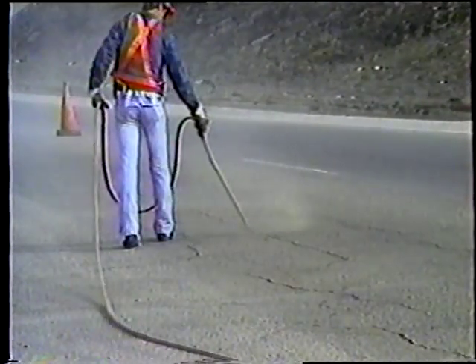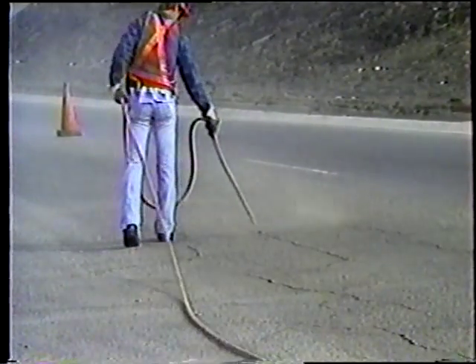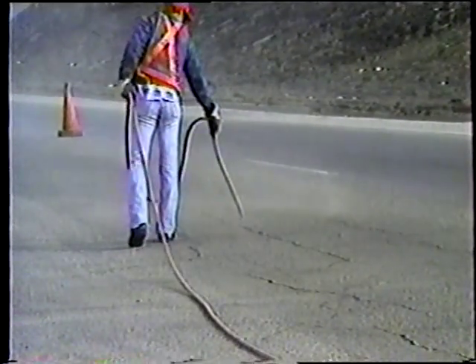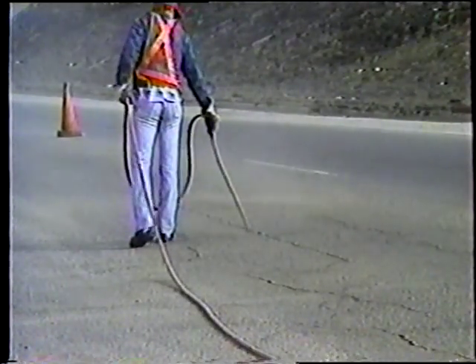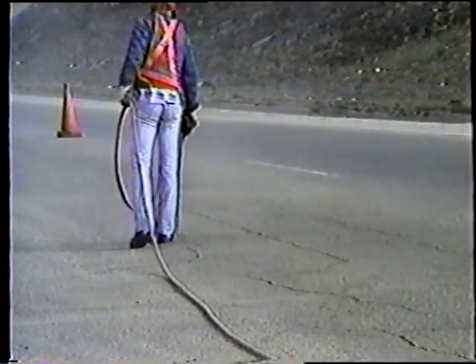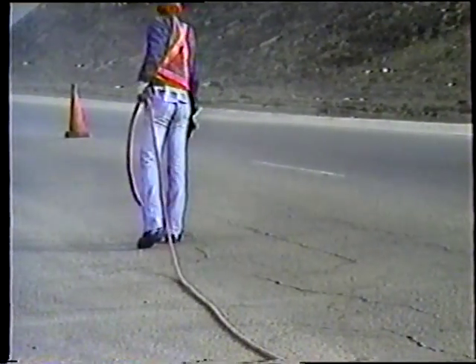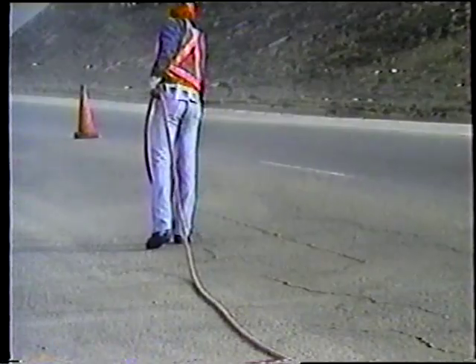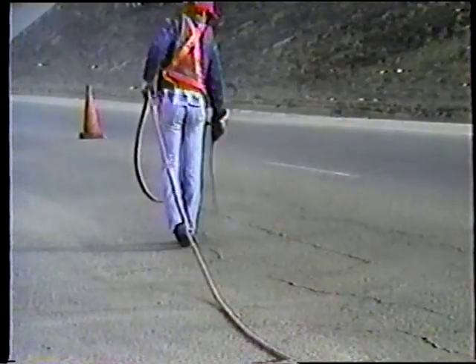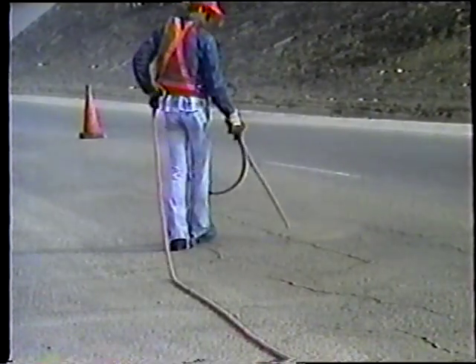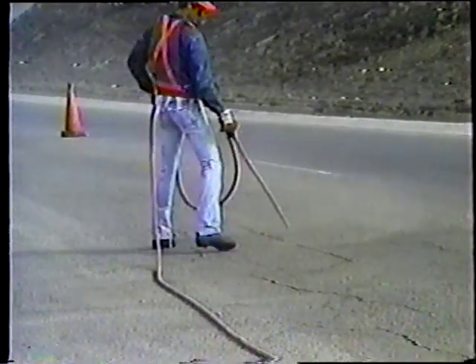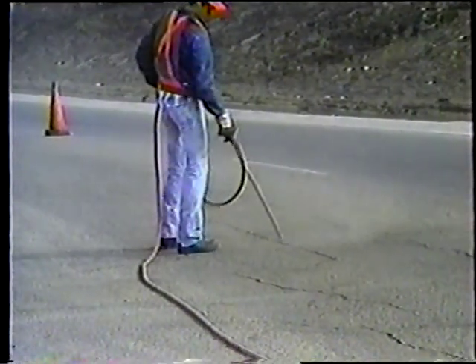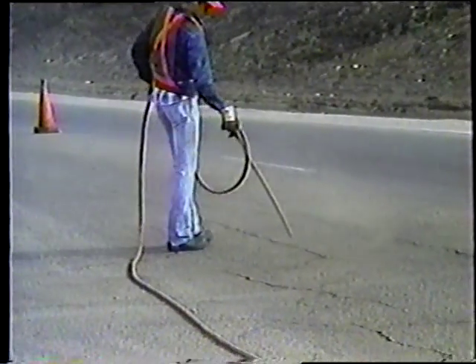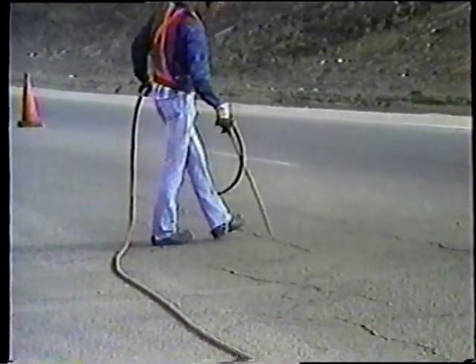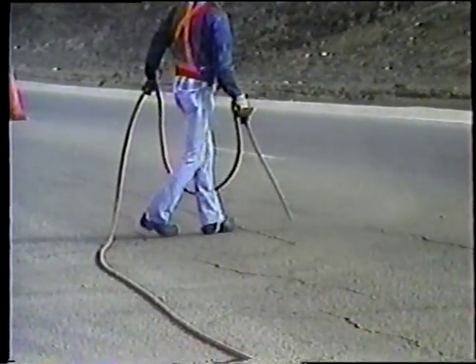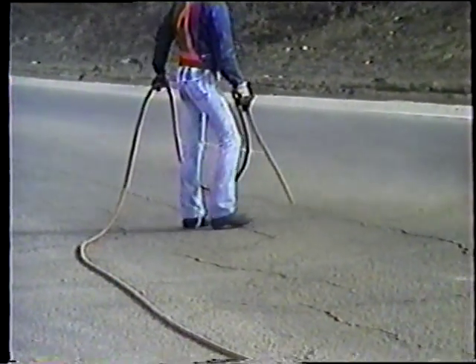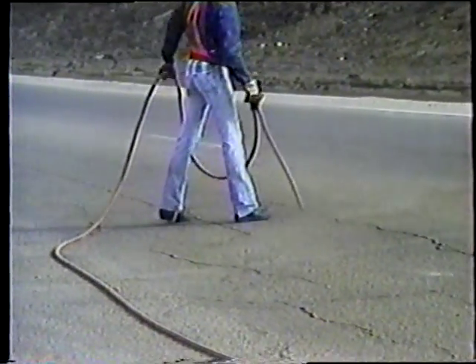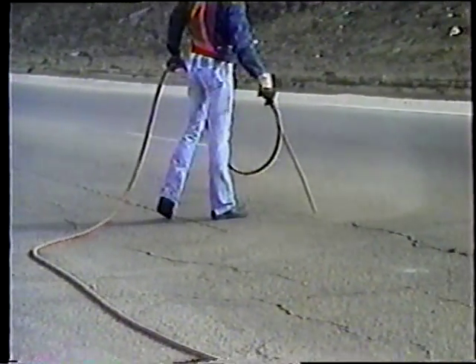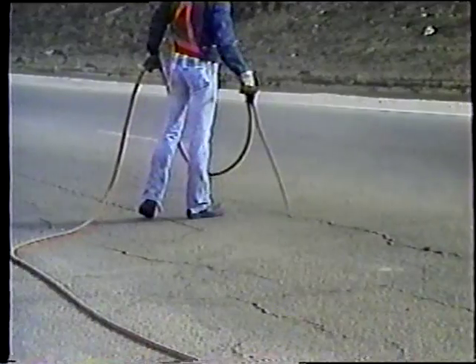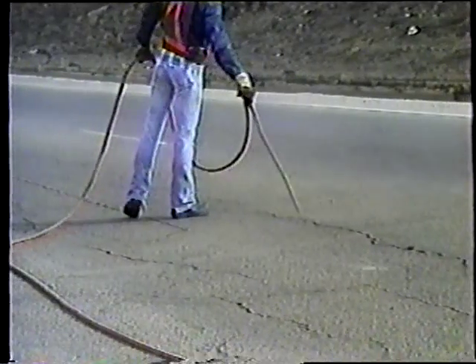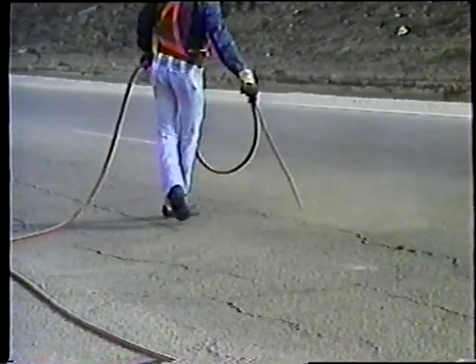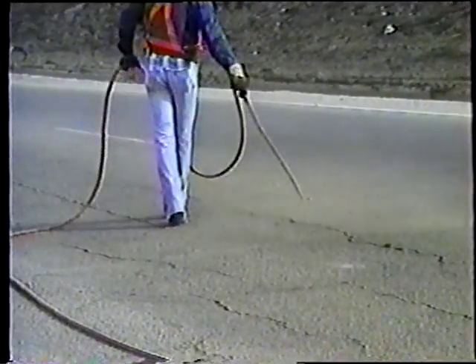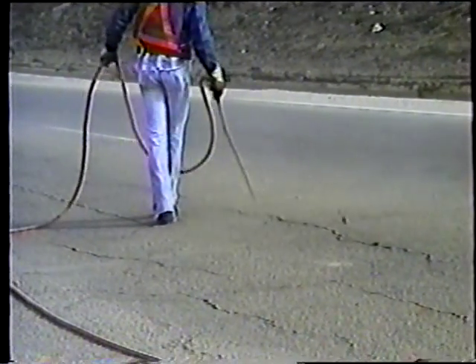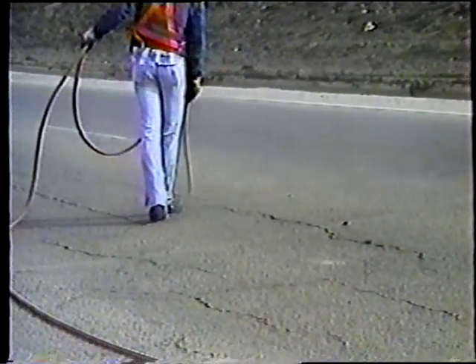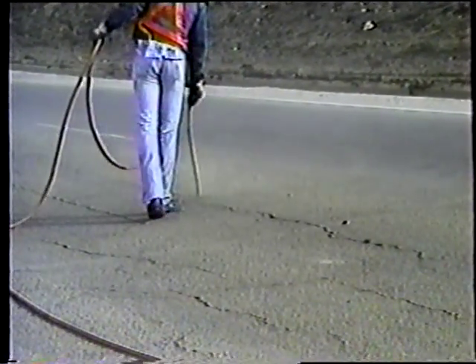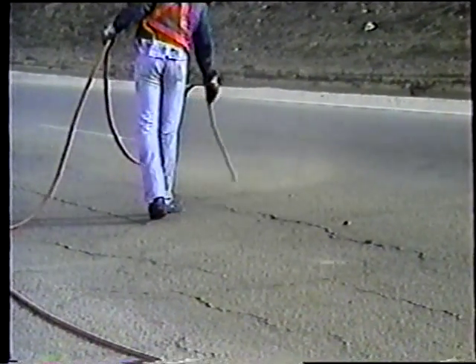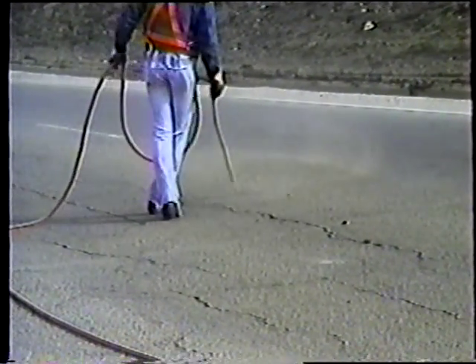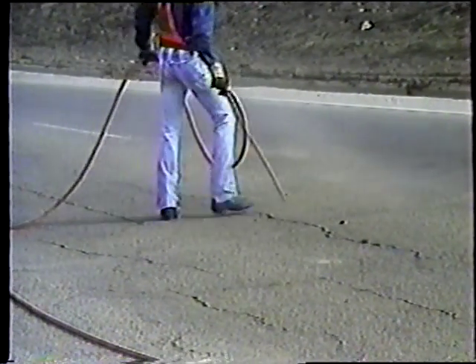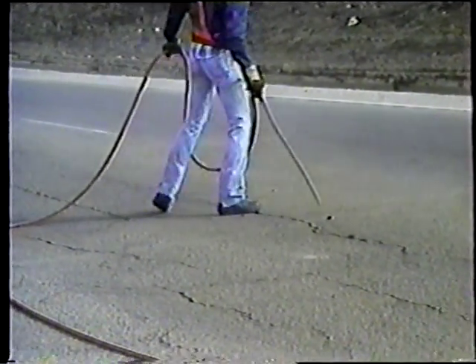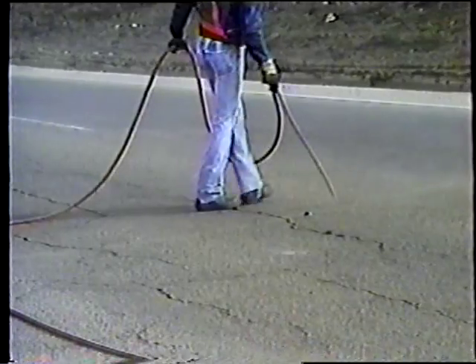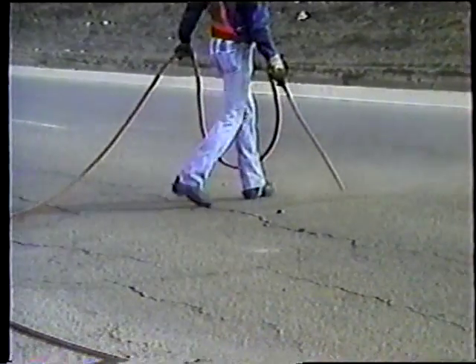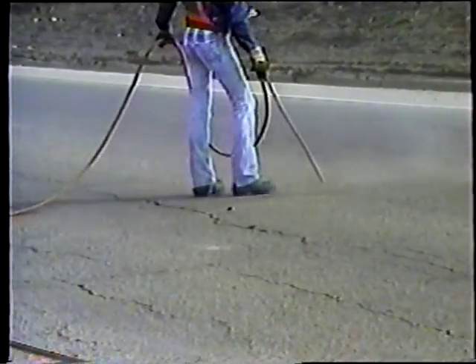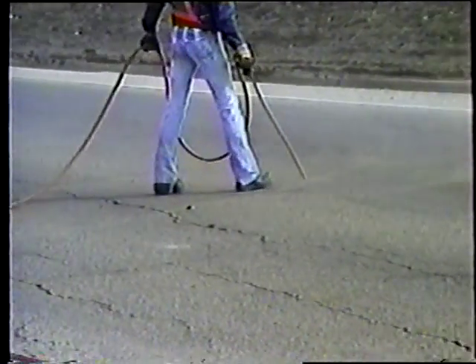A medida que limpie la grieta, sujete la boquilla del compresor muy cerca de ella, y siempre trabaje desde el centro de la carretera hacia el hombro o banquina. Se trabaja en esta dirección para proteger a los vehículos que pasan de las partículas desprendidas.